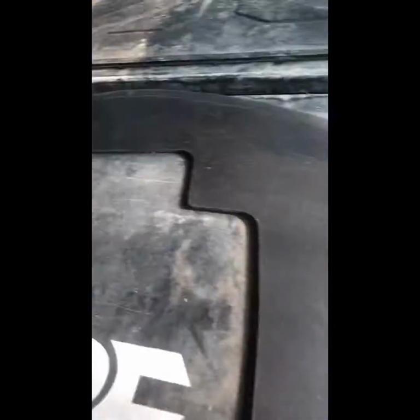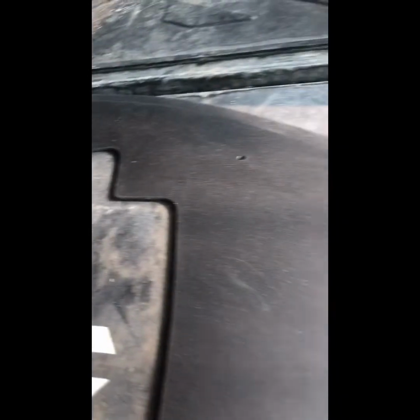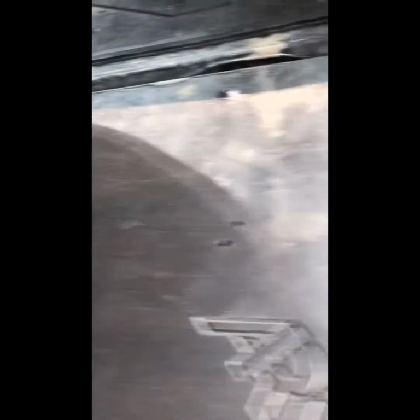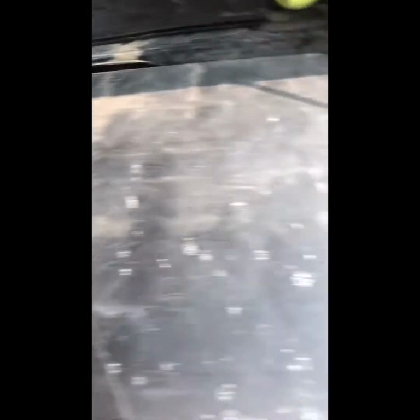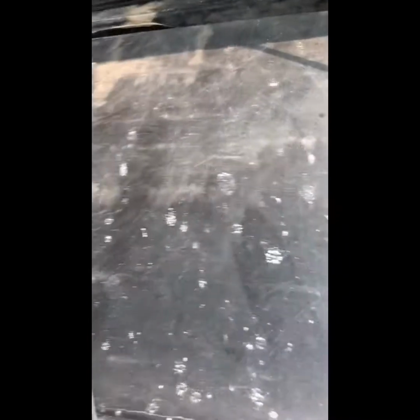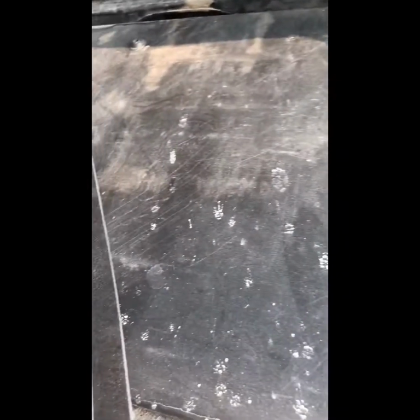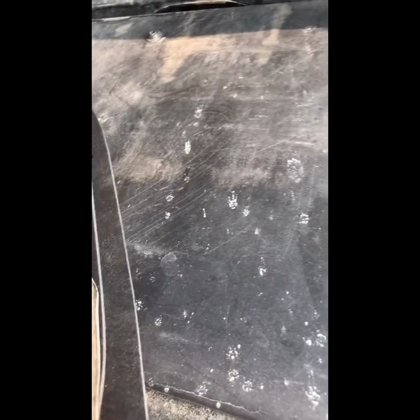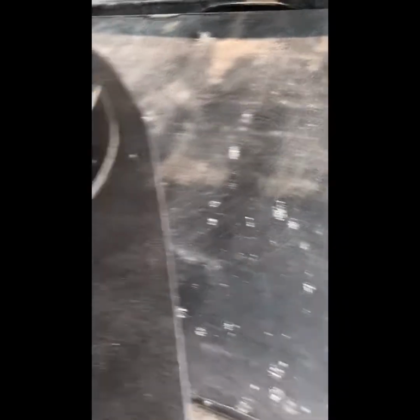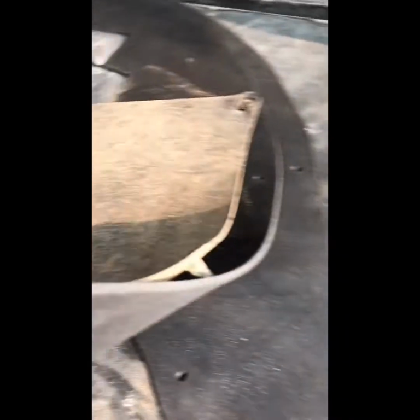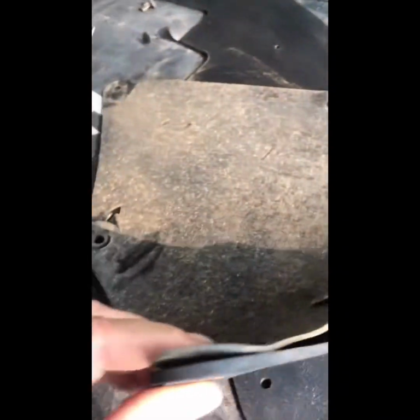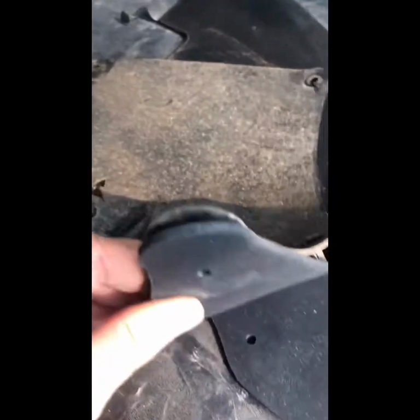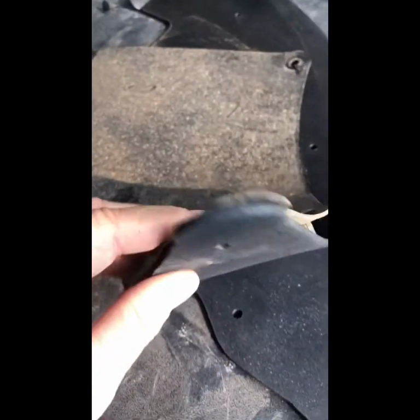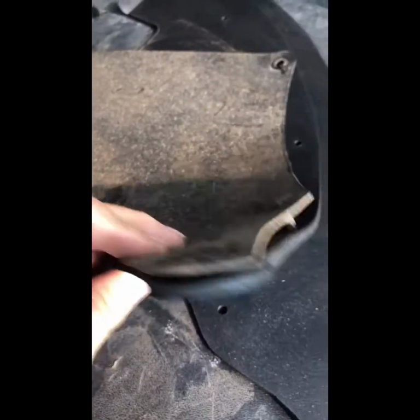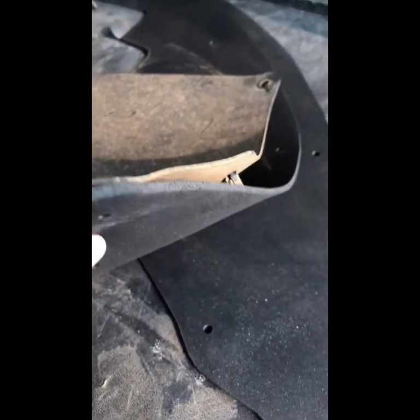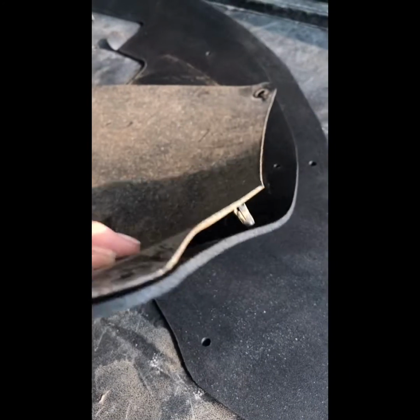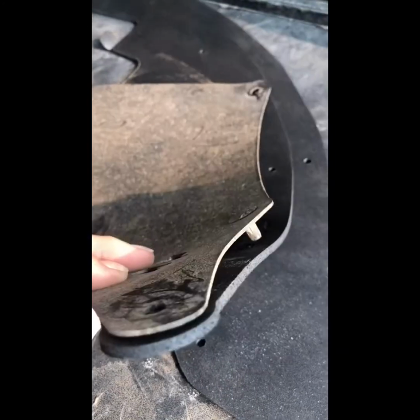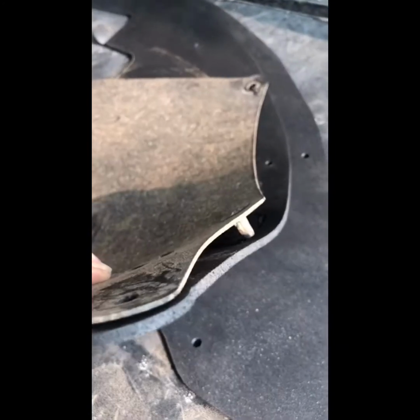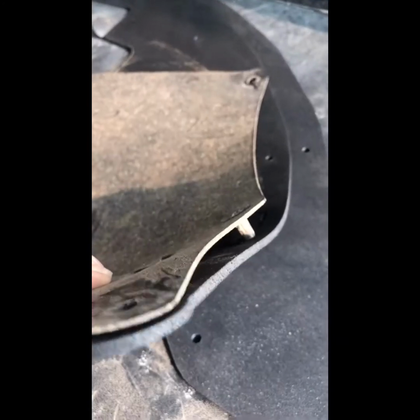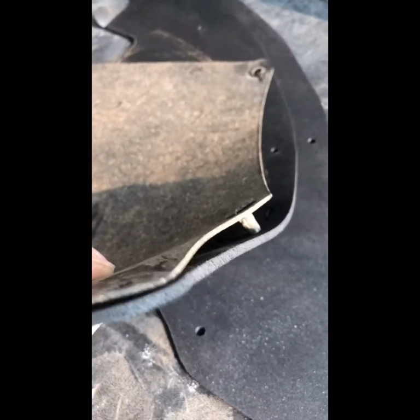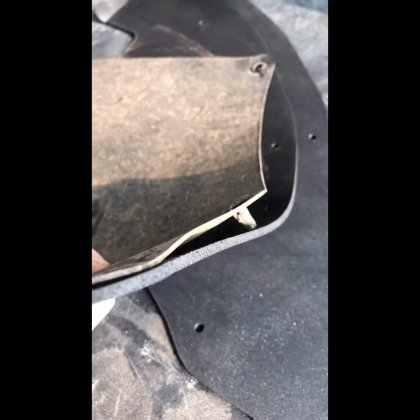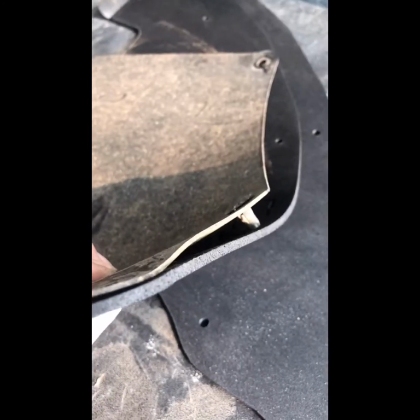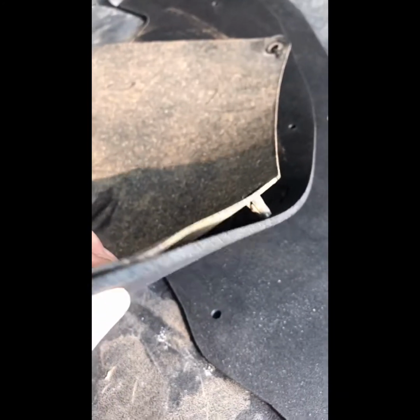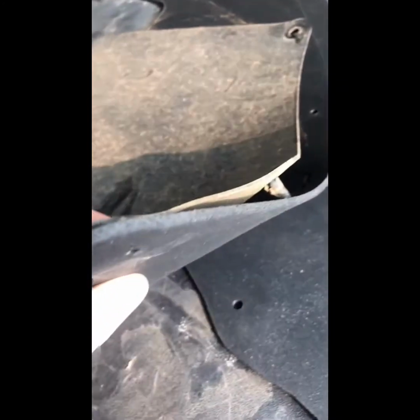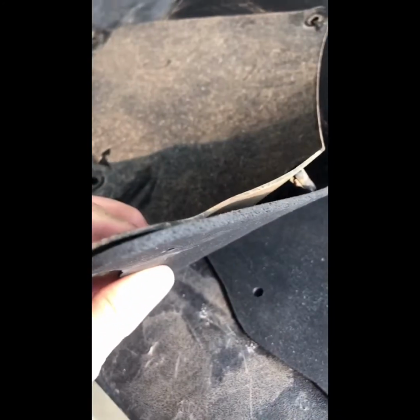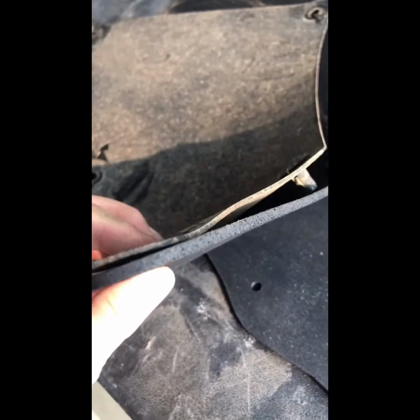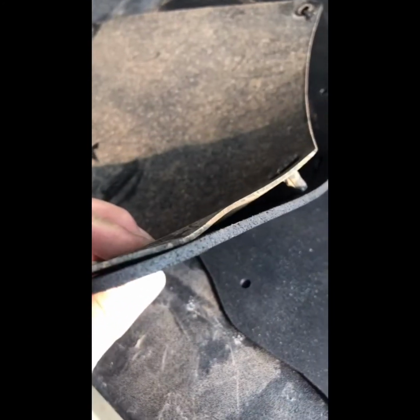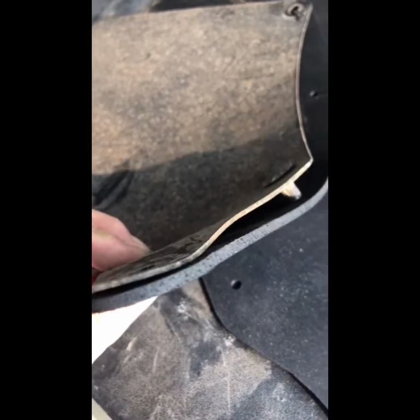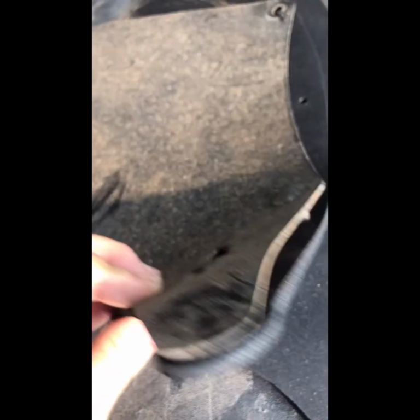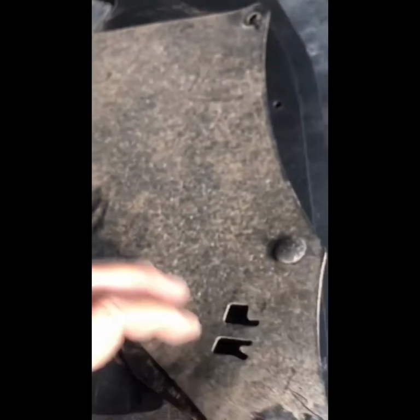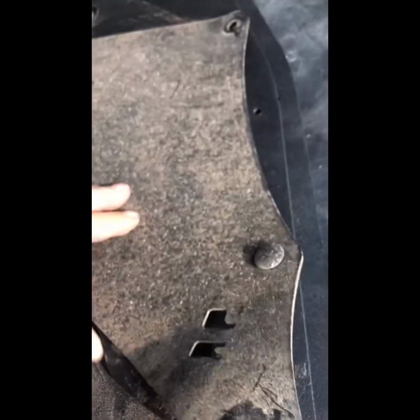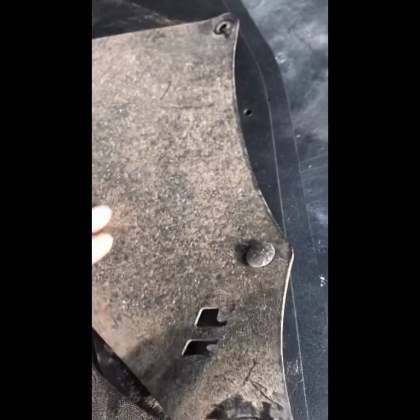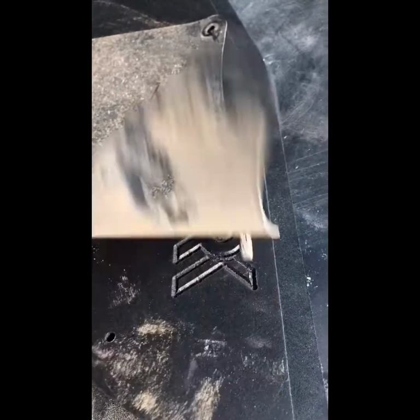To get them off, you can actually see the difference is pretty crazy. The thin one is the OEM splash guard and the thick one obviously is Arc Splash Guards.